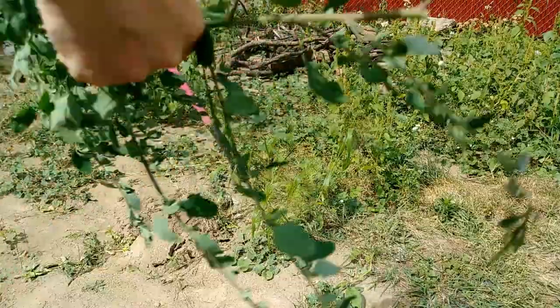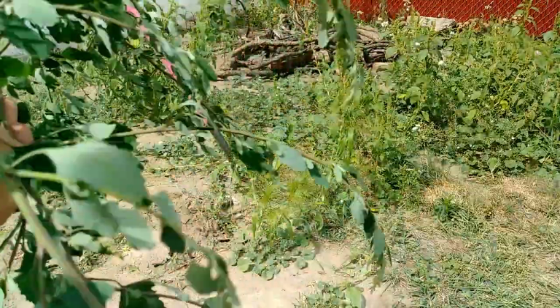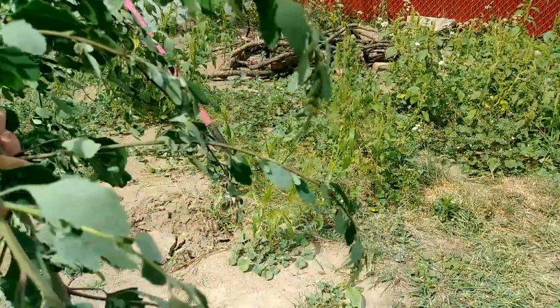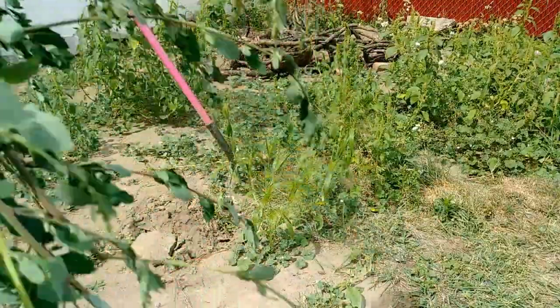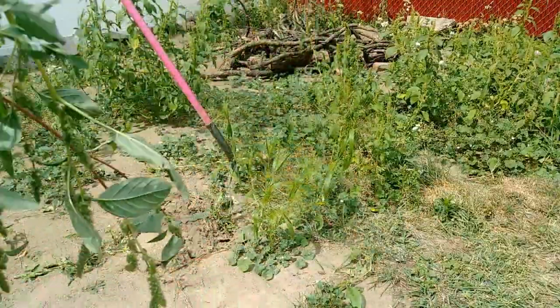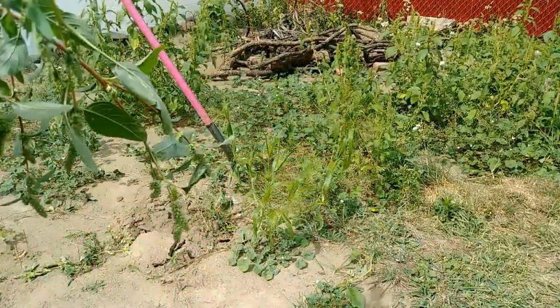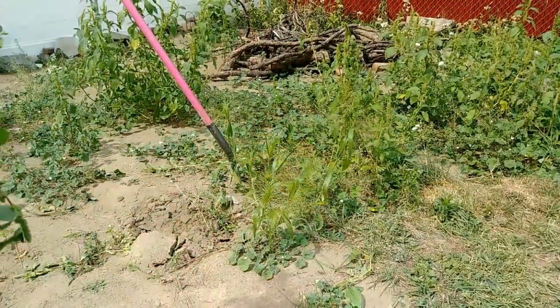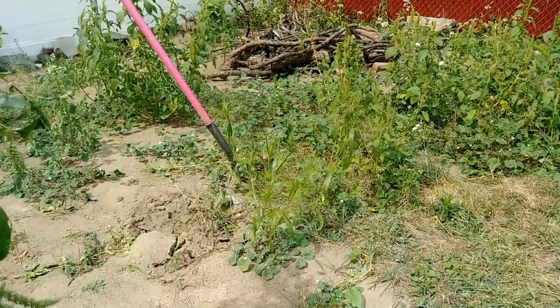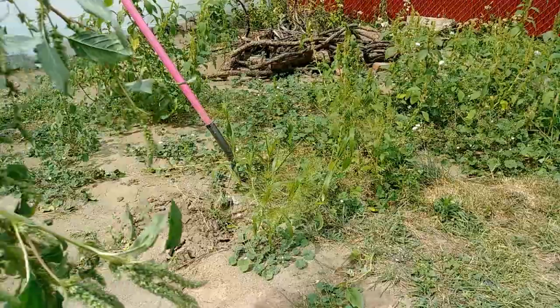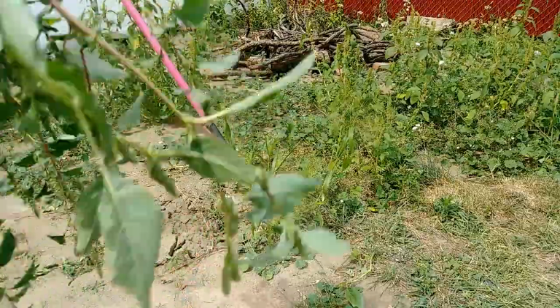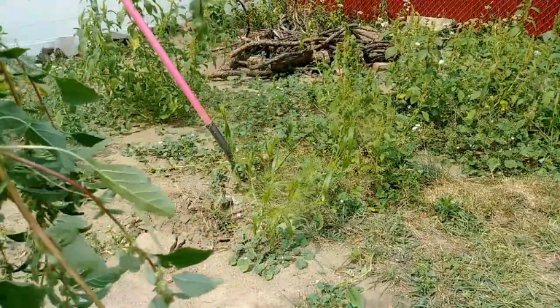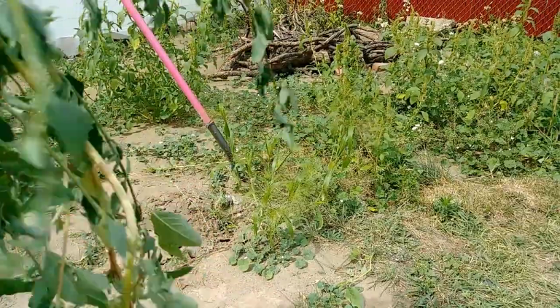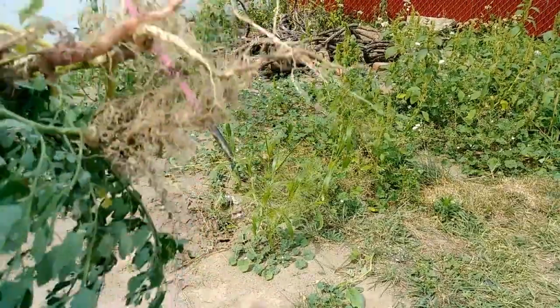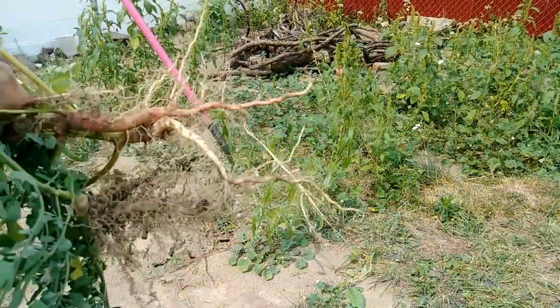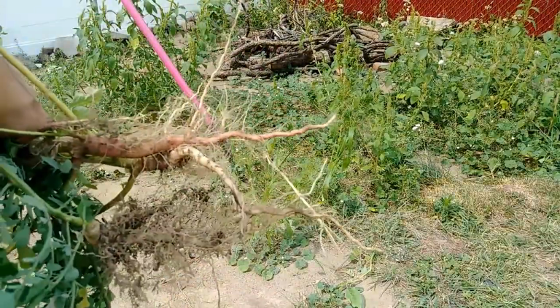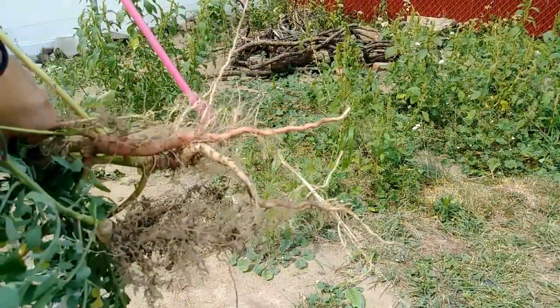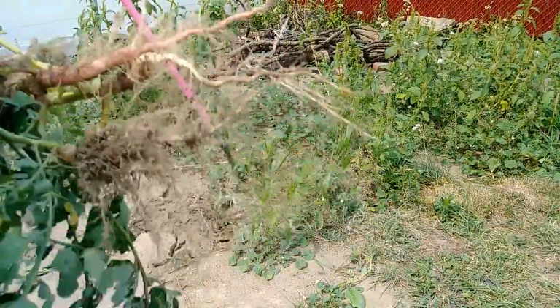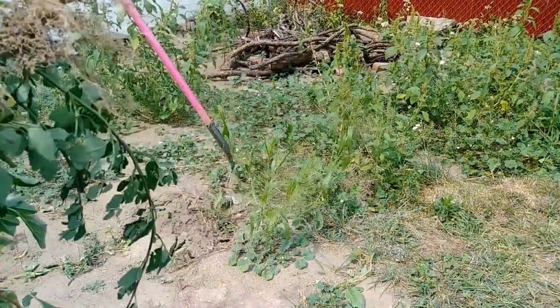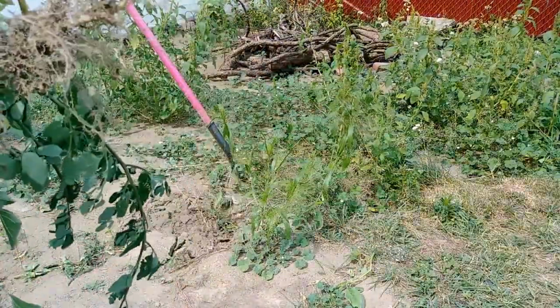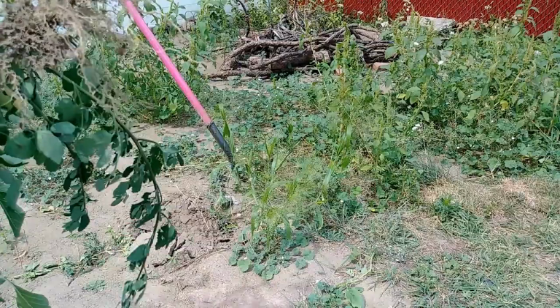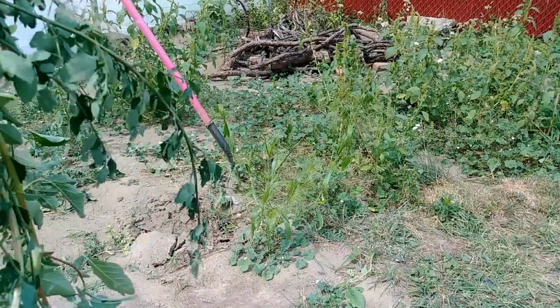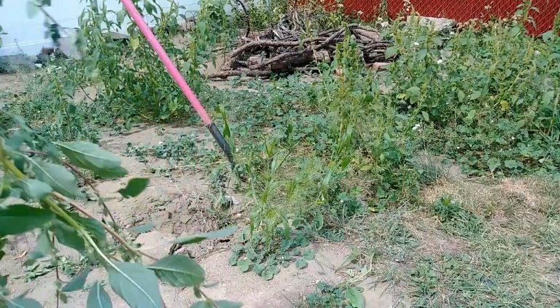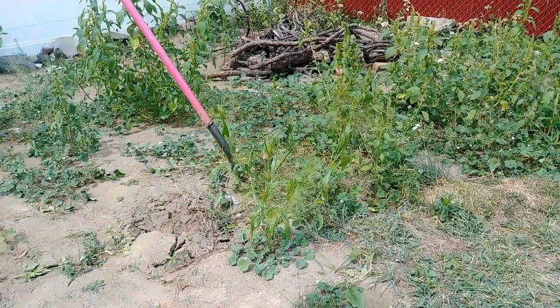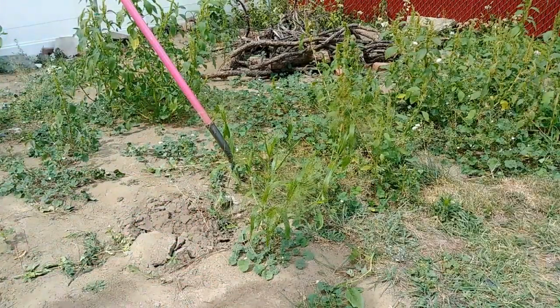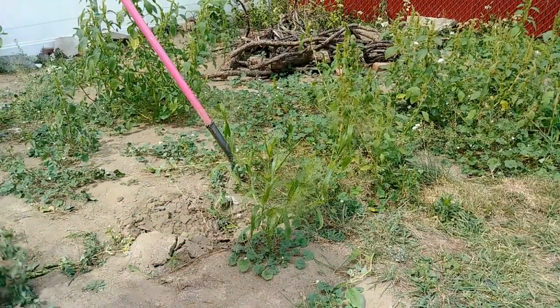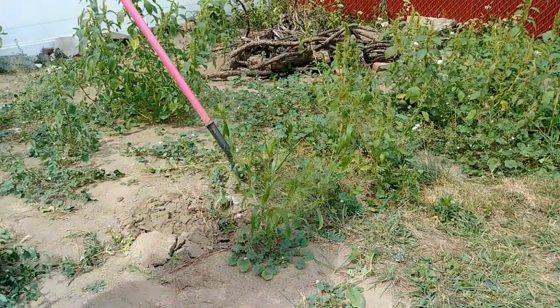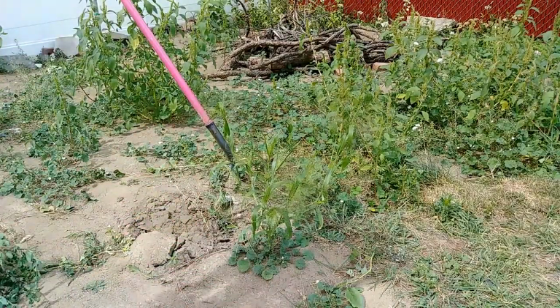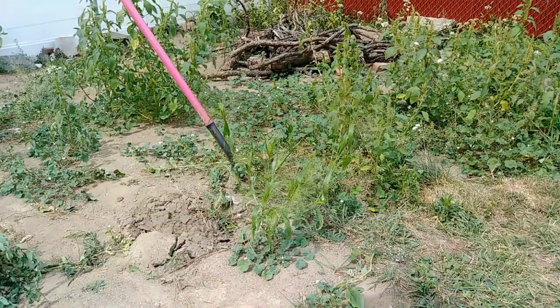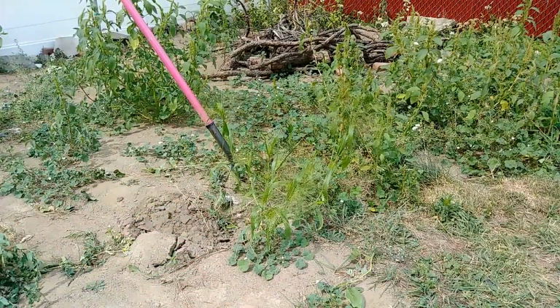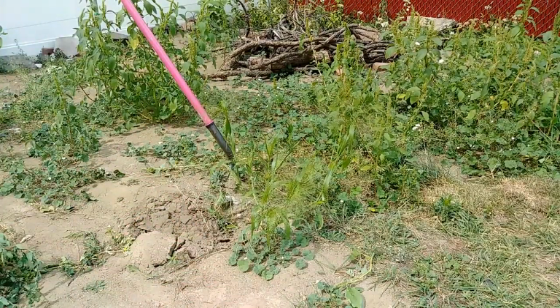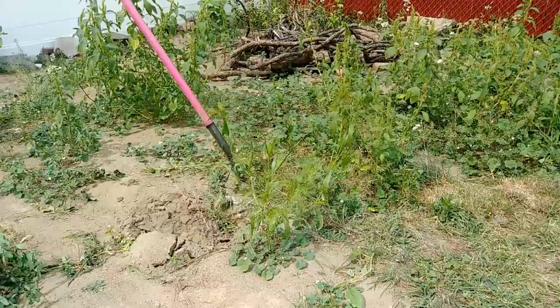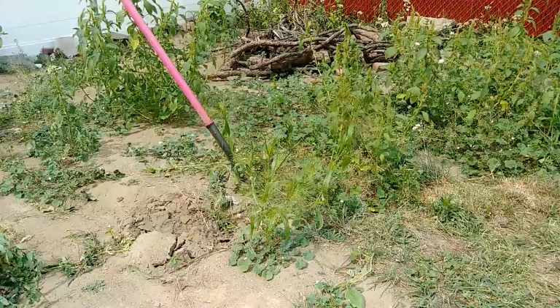Both are also referred to as pigweeds, but now you know the difference and how to get rid of them. Just stick a shovel next to them and pop out that taproot. I'm going to weed this whole area of them and then see what weeds are underneath.